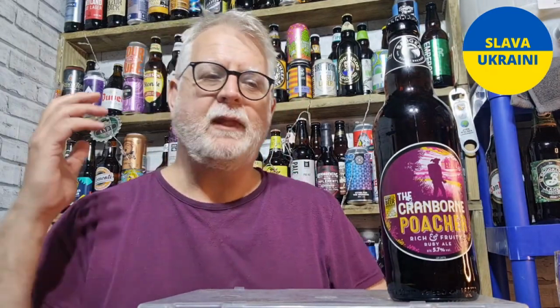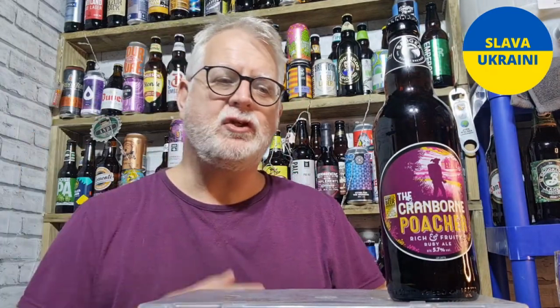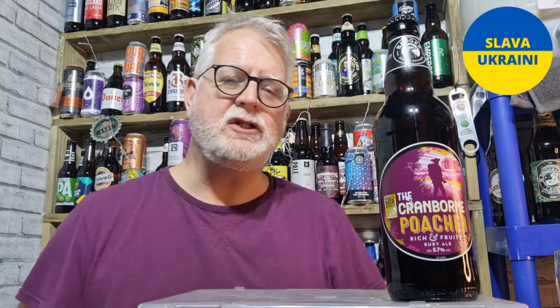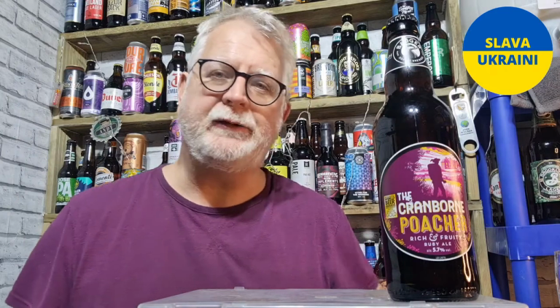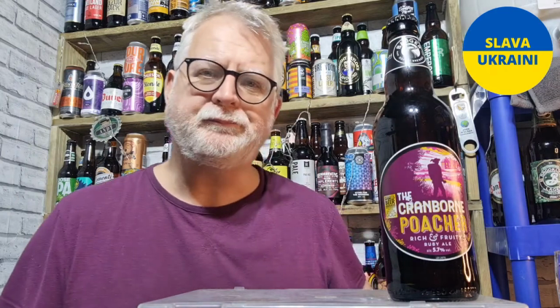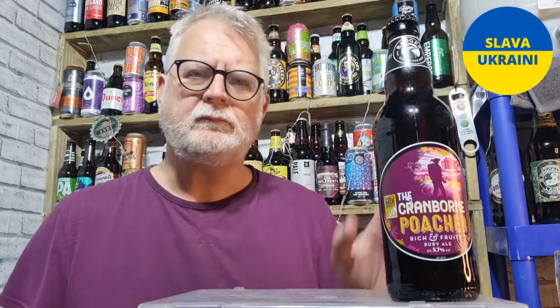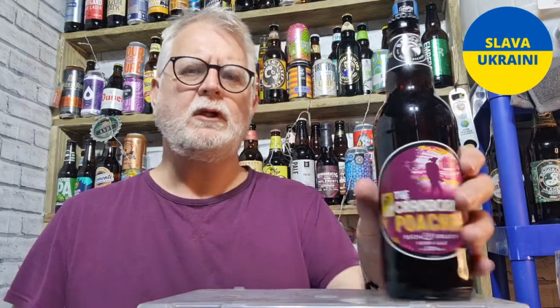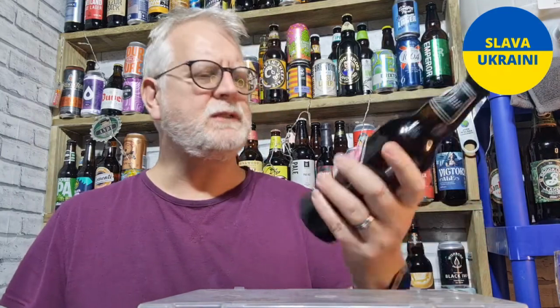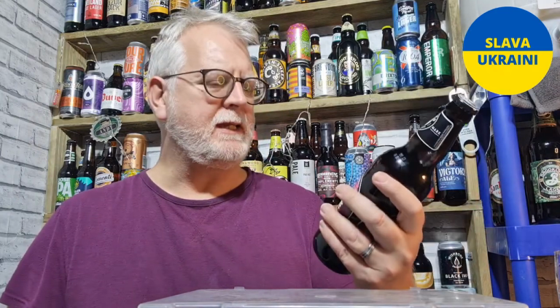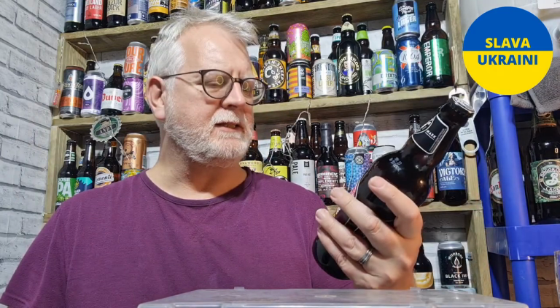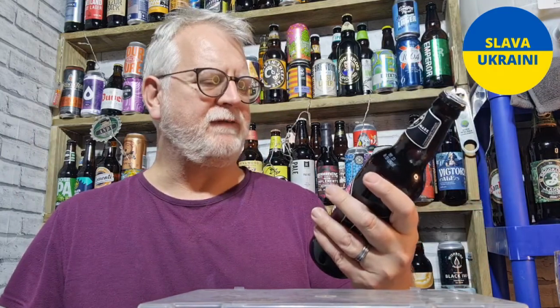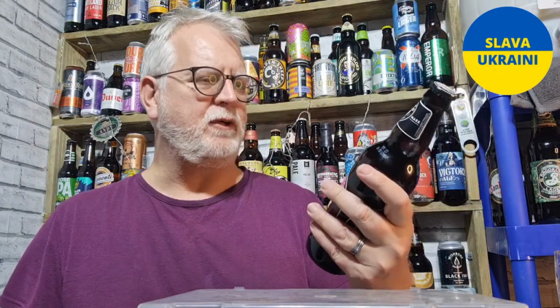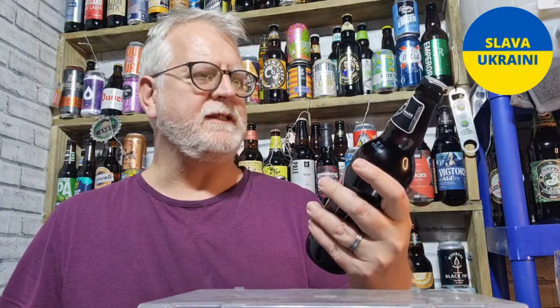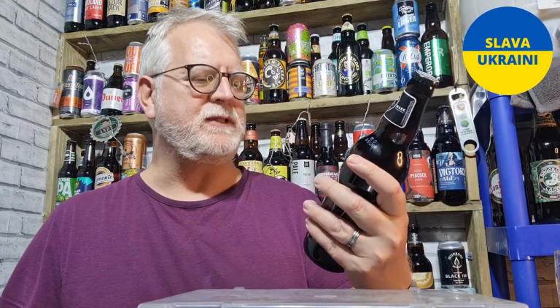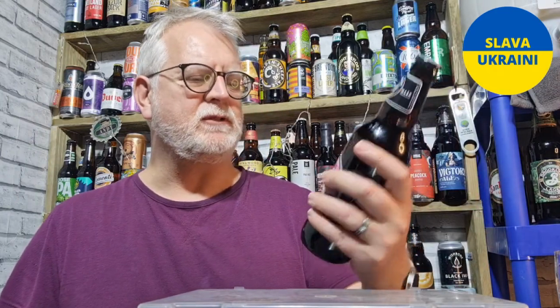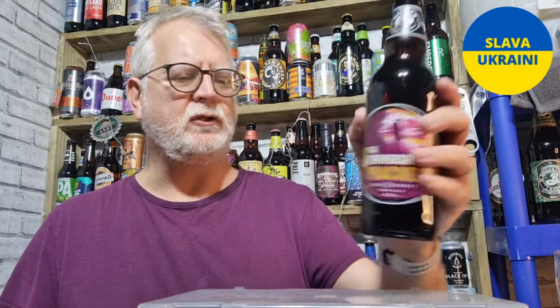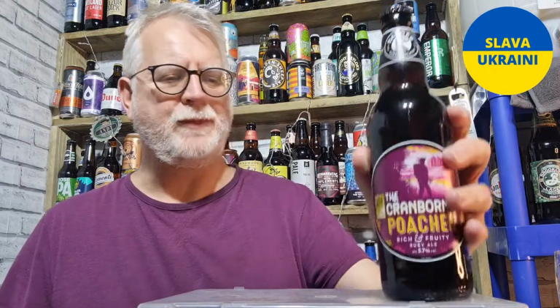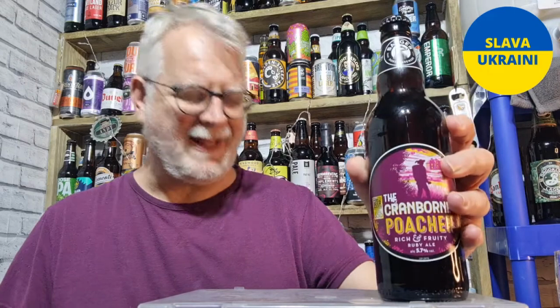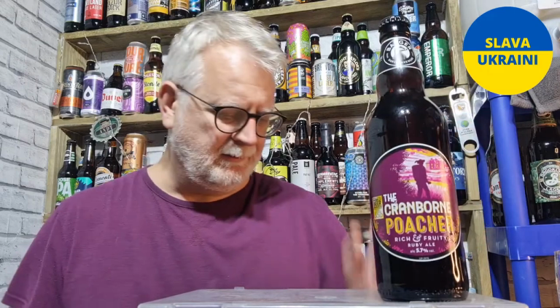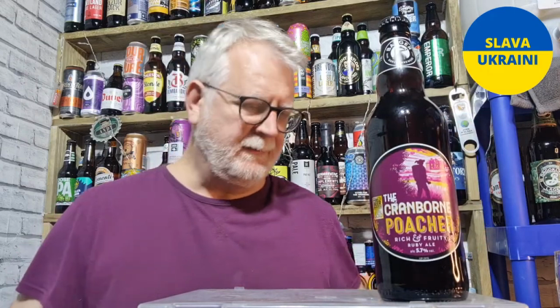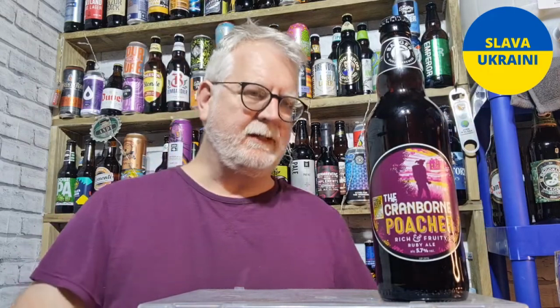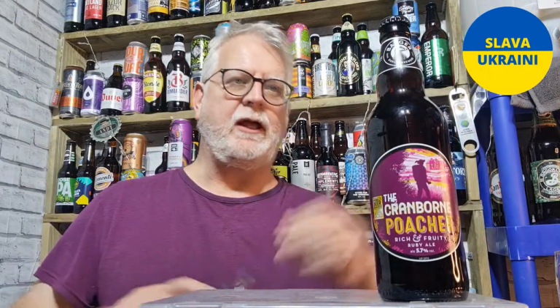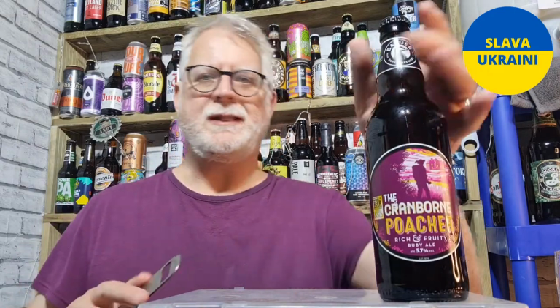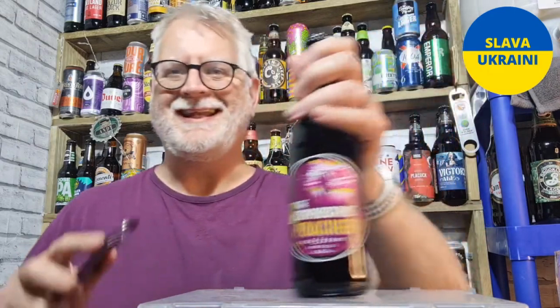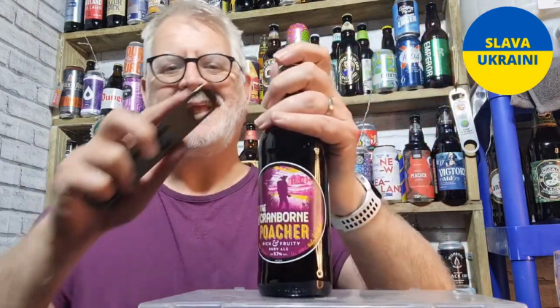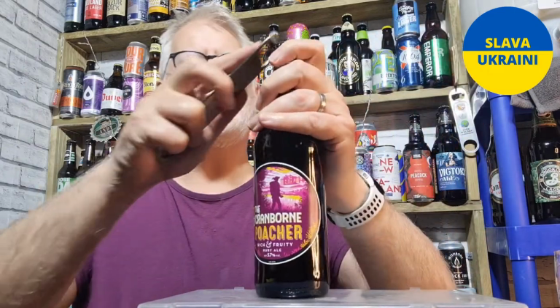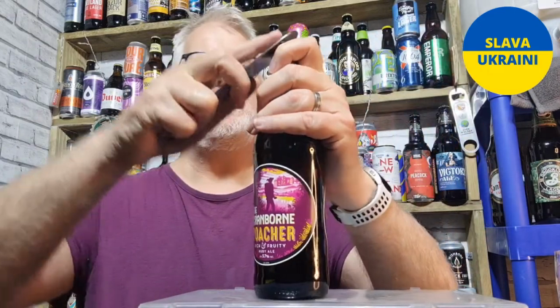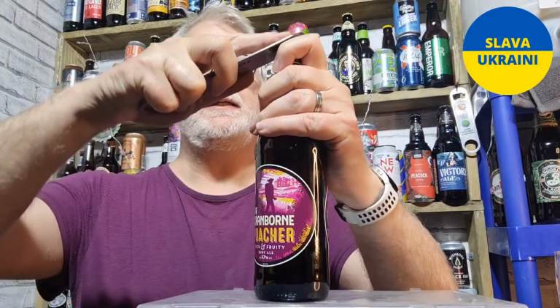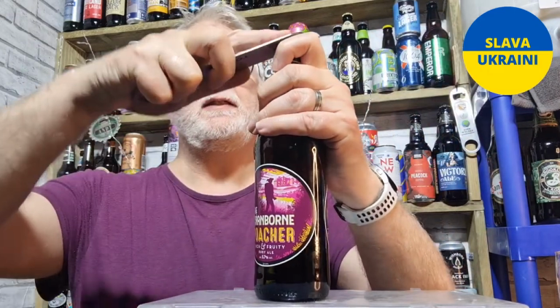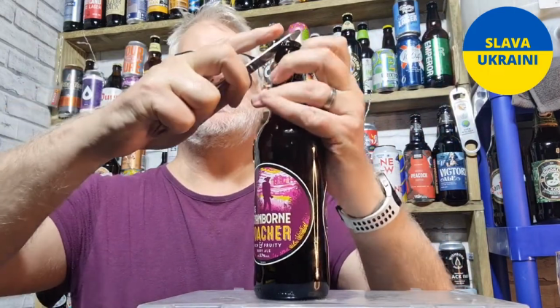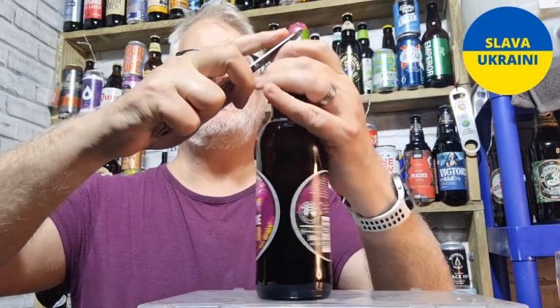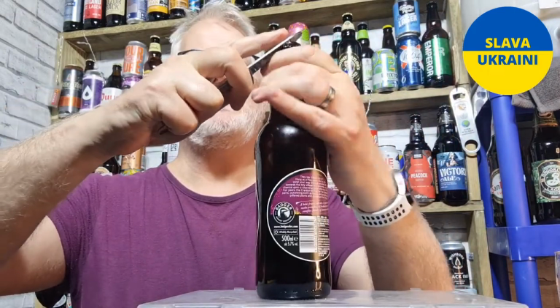It's a strong English Ale, comes in at 5.7%, it's called a Ruby Ale. Let's crack it open, let's get the glass, let's get those flavours.